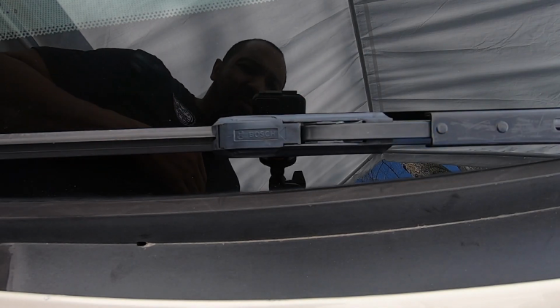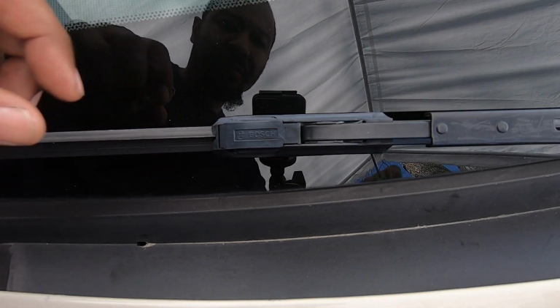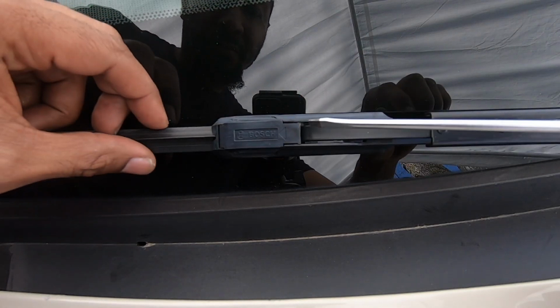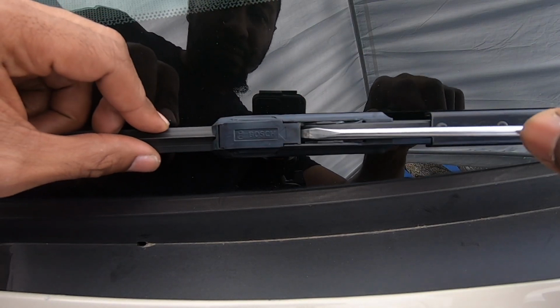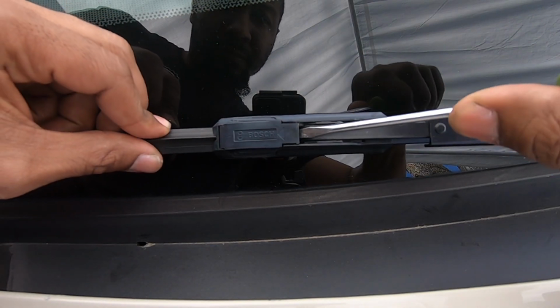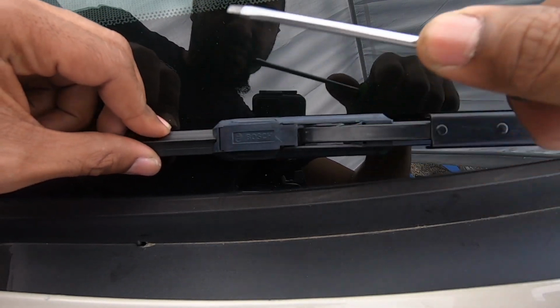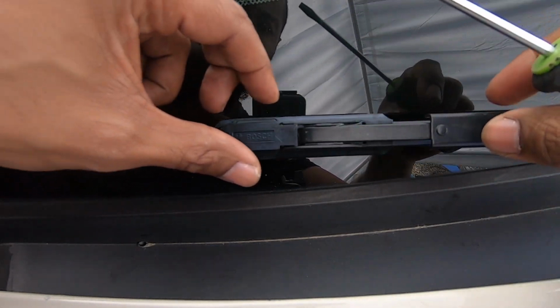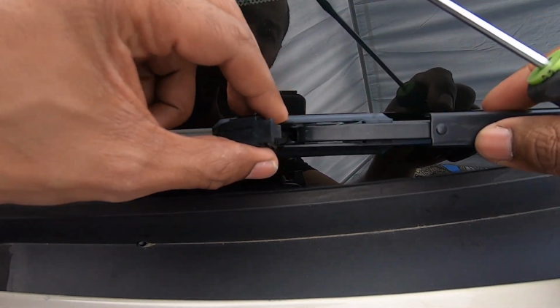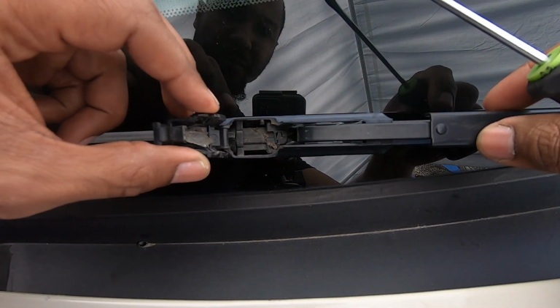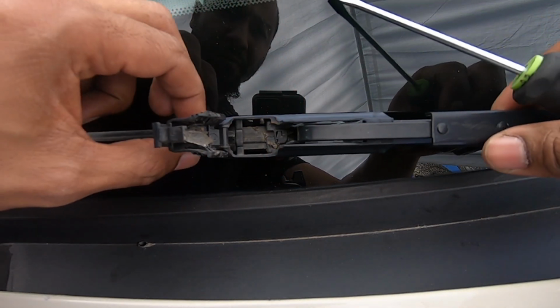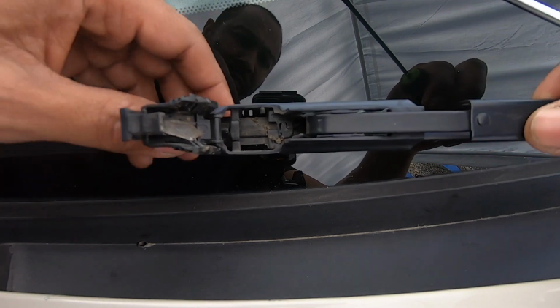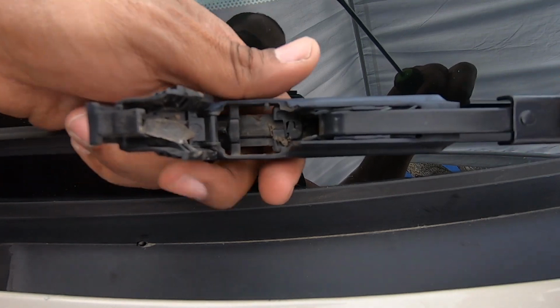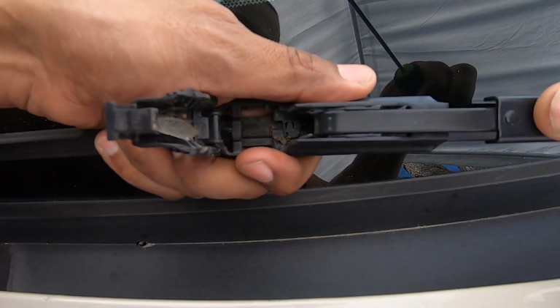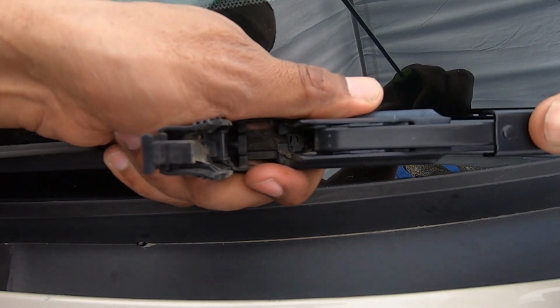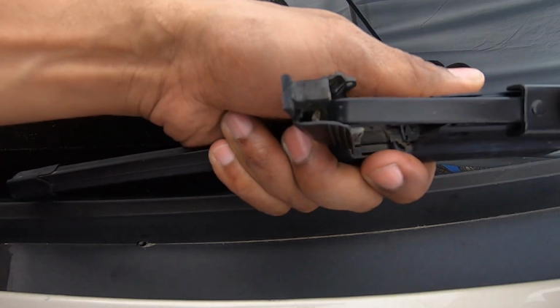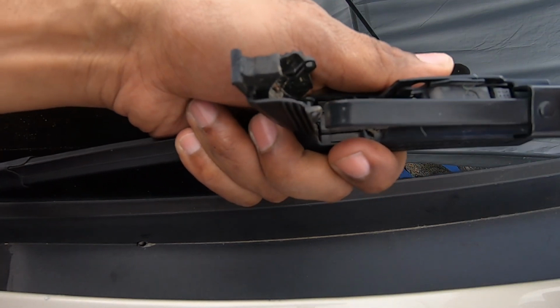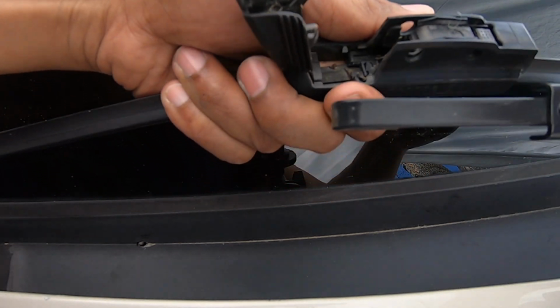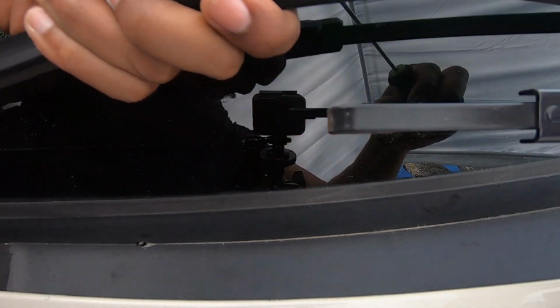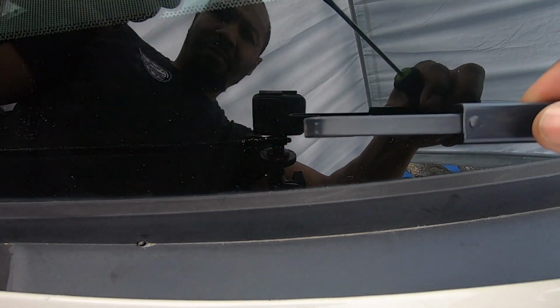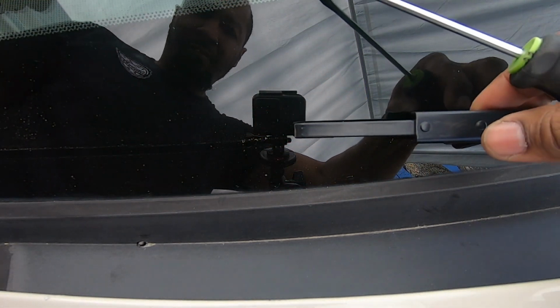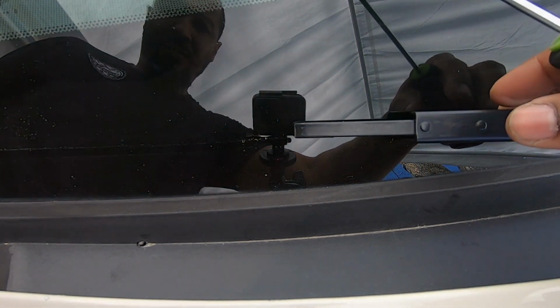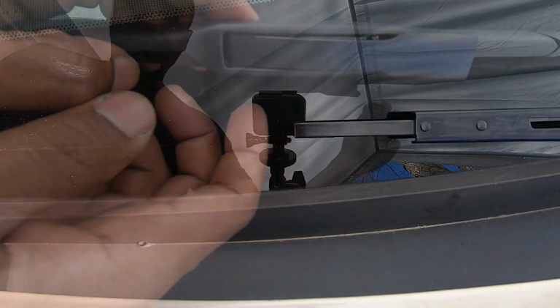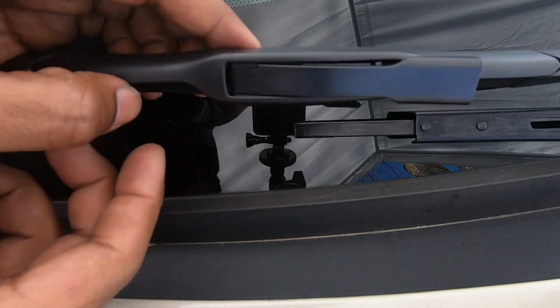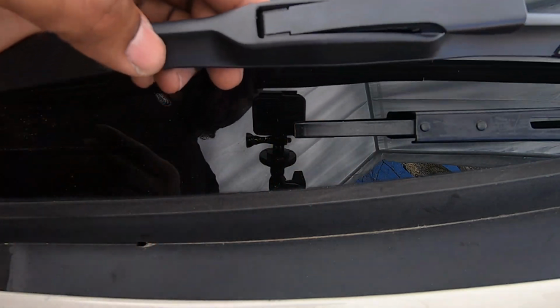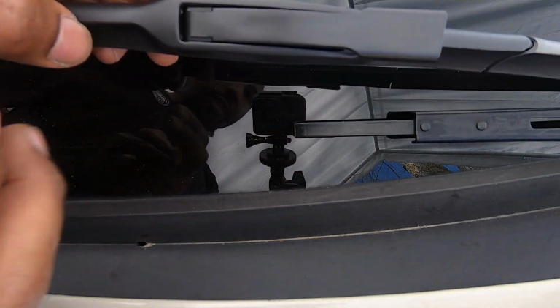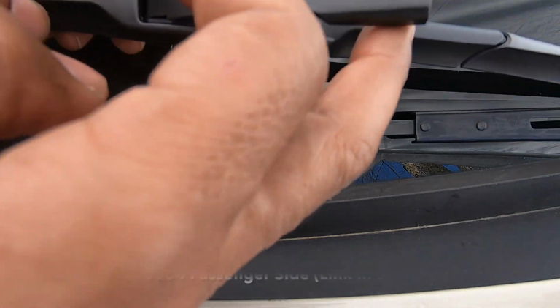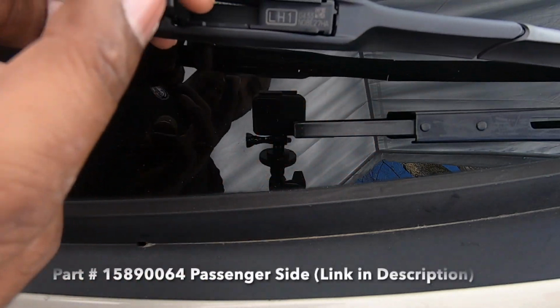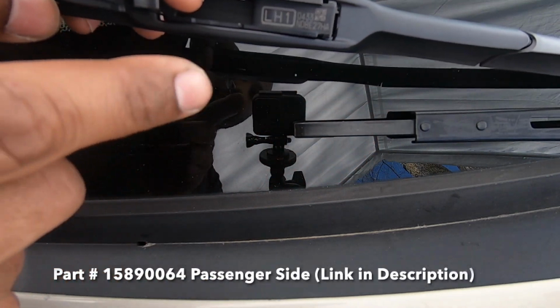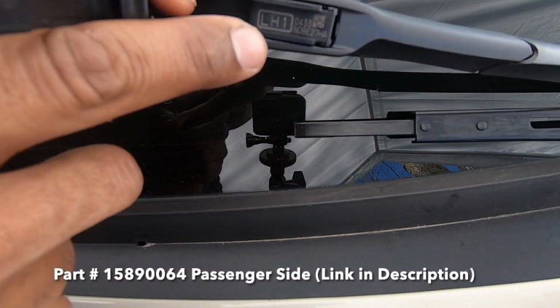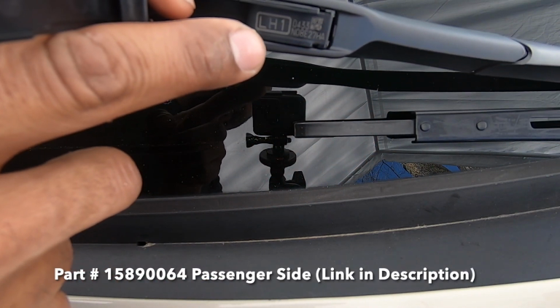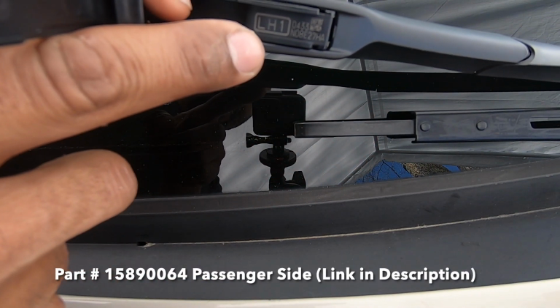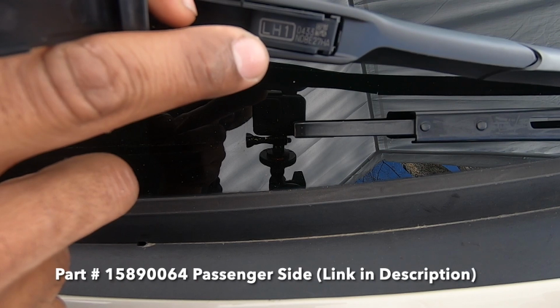Just use a flathead screwdriver to pry up on the clip. Once you get it released, just slide the blade towards the driver's side and it'll come right out. Here's the factory blade right here — on the inside it actually says LH1.